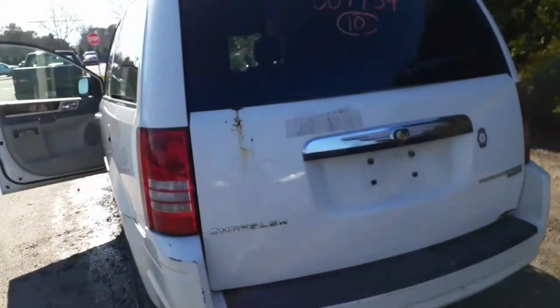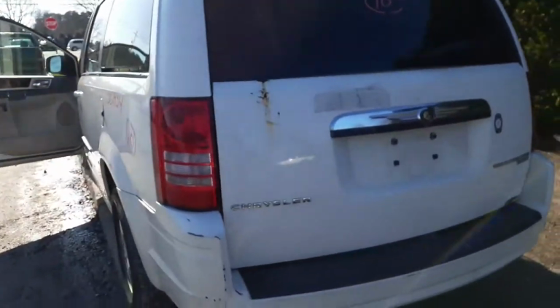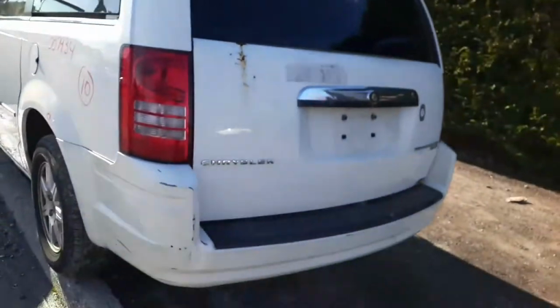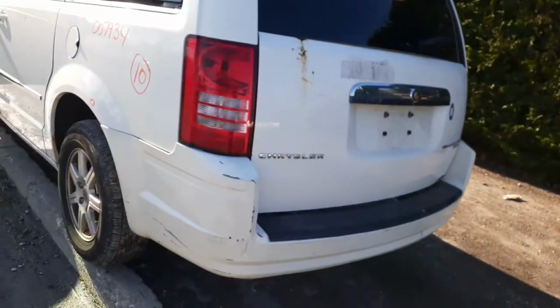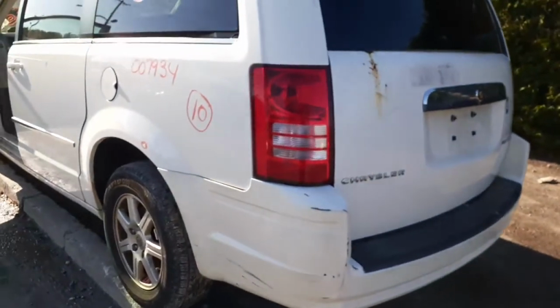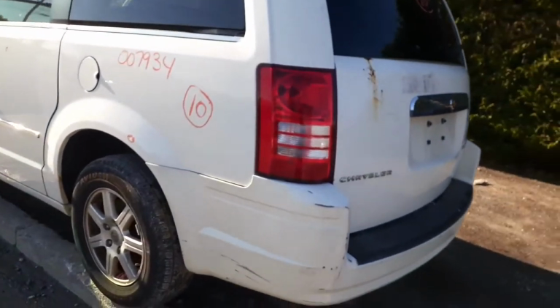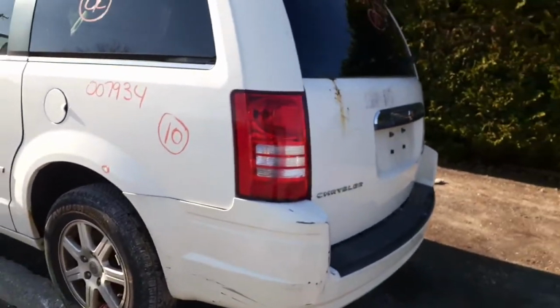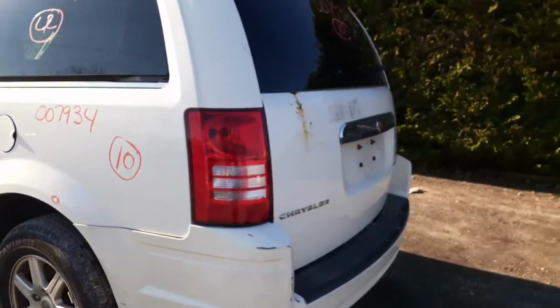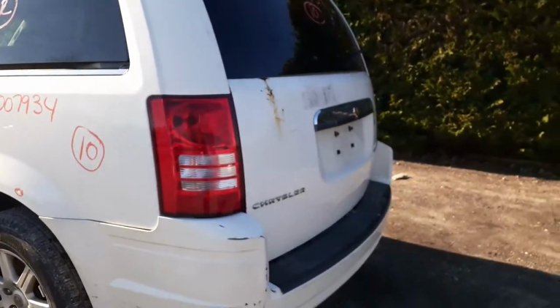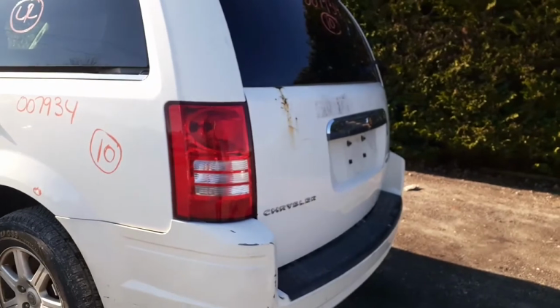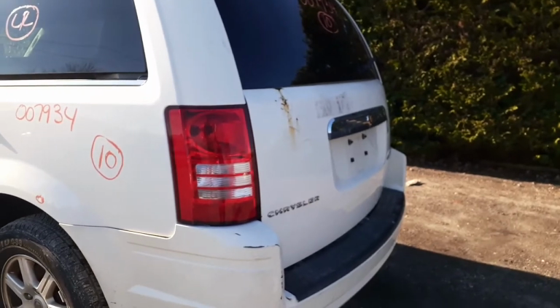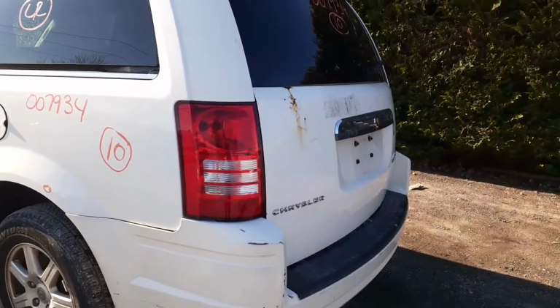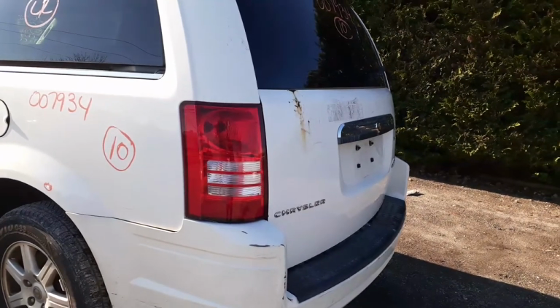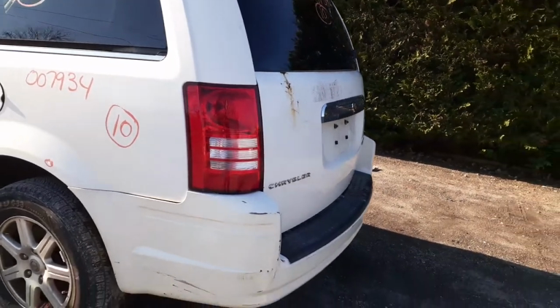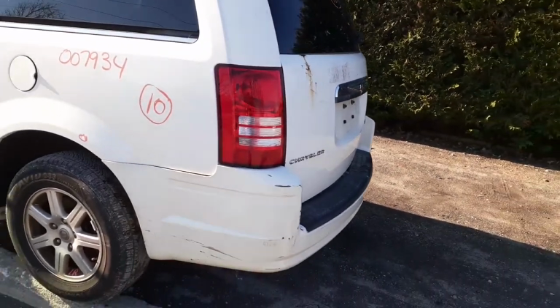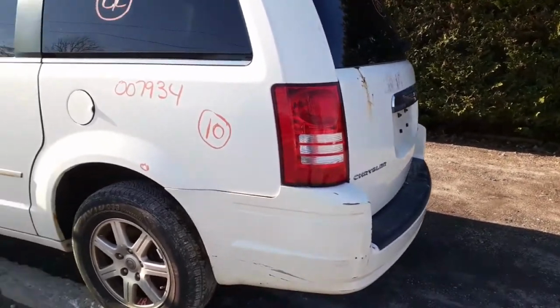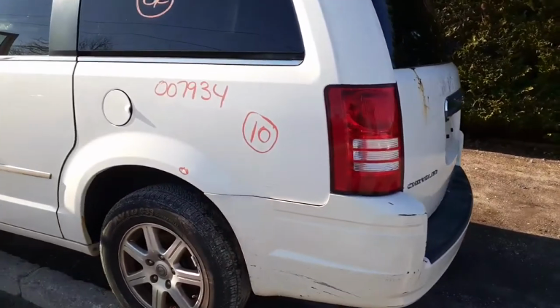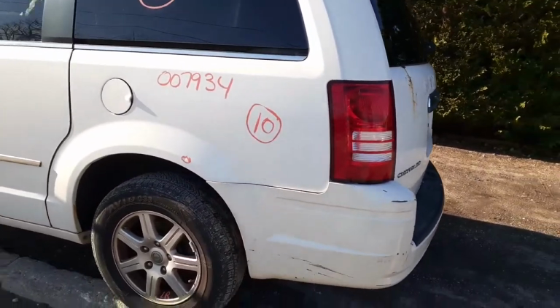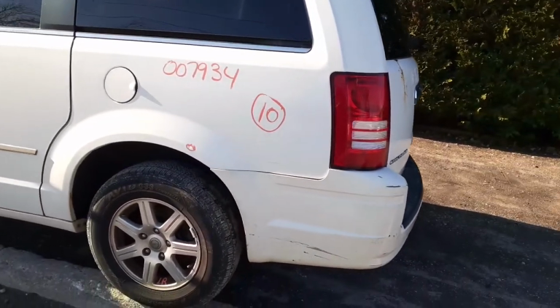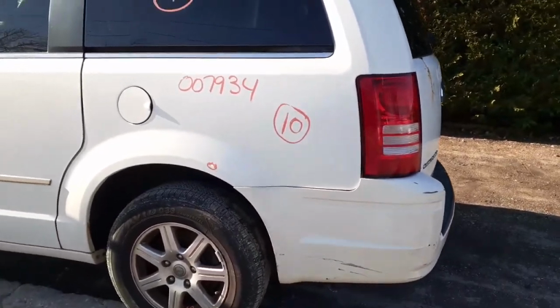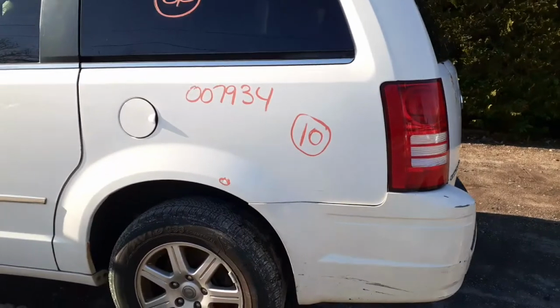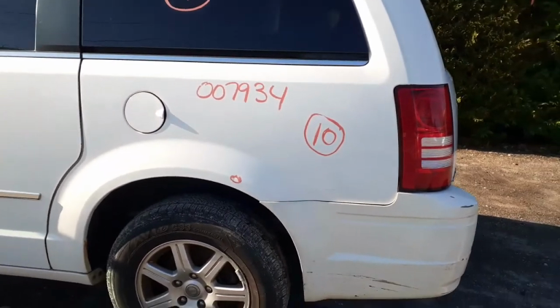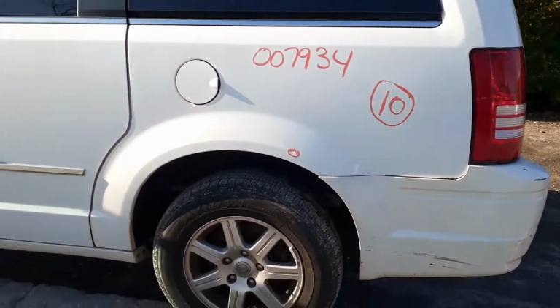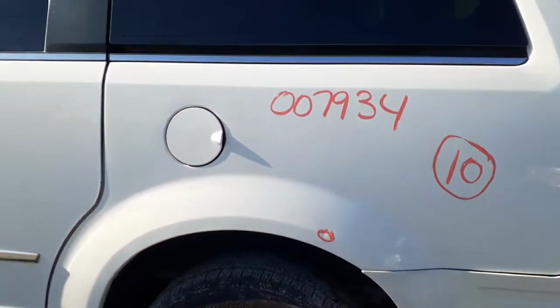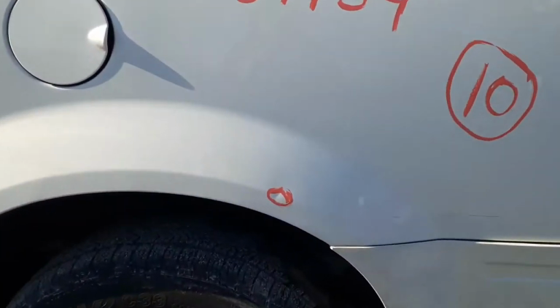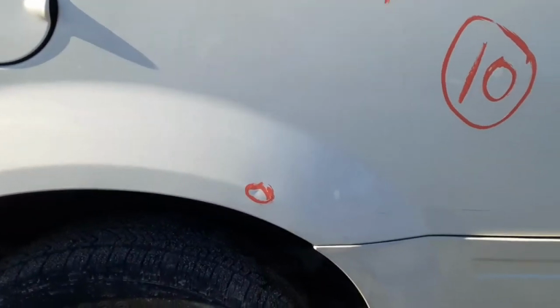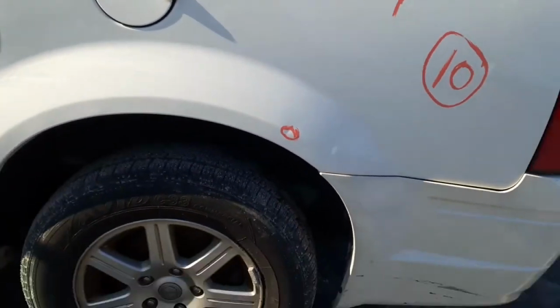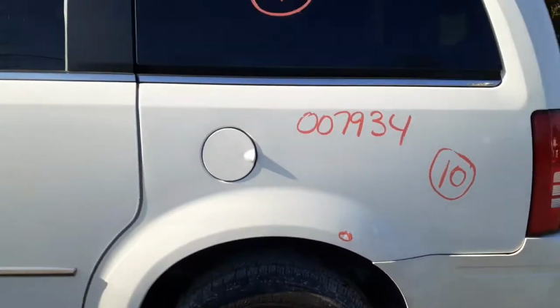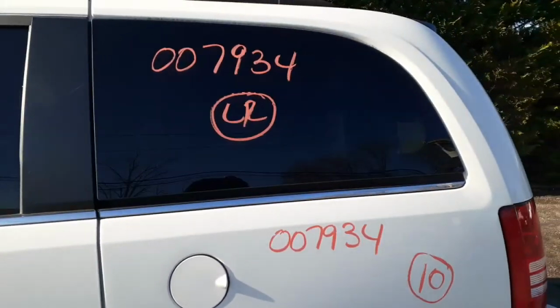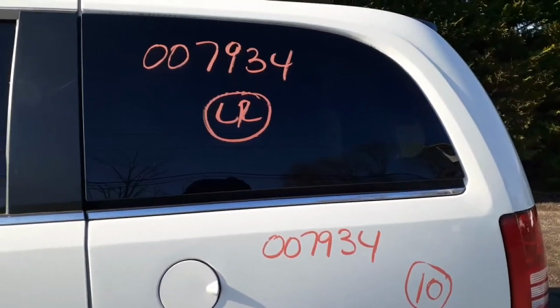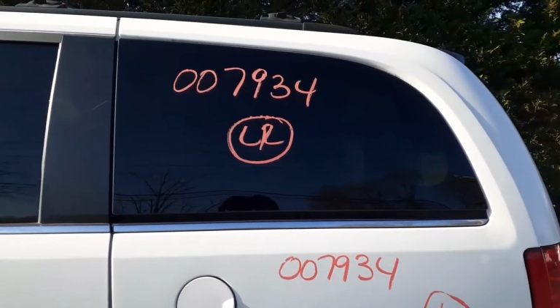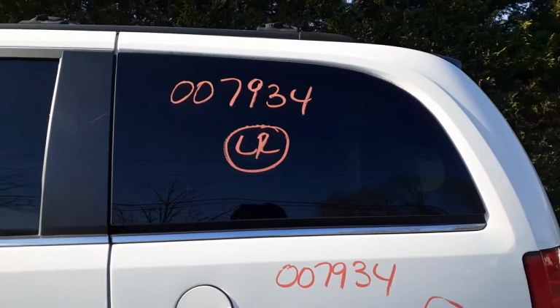Good left rear taillight. We have a good left rear quarter with one little ding as you can see in the shot right there. And we have a good left rear quarter.